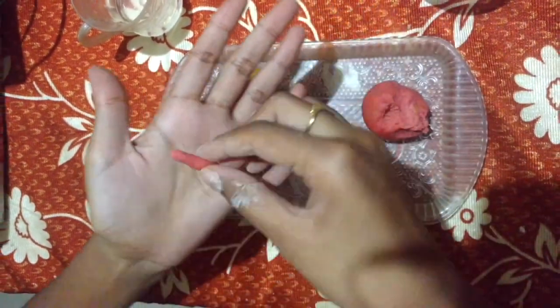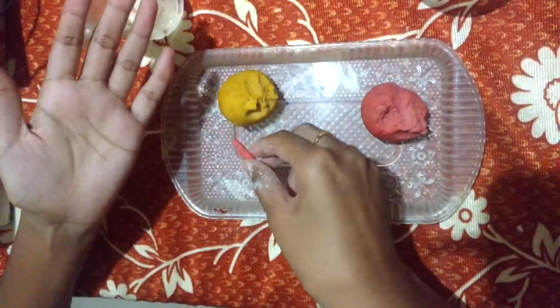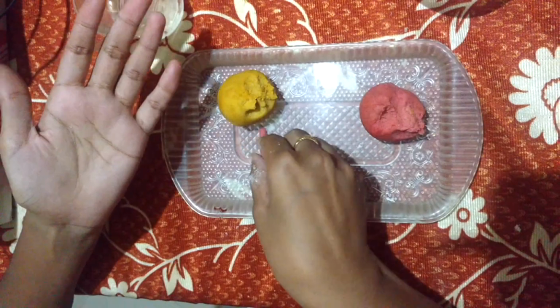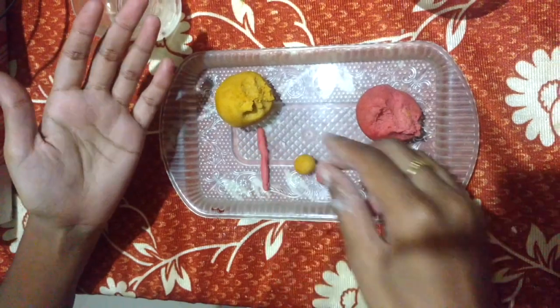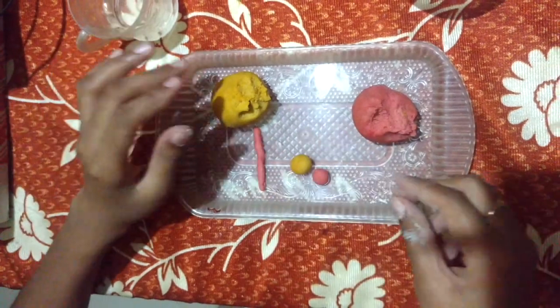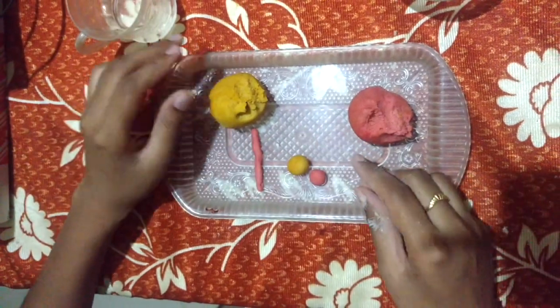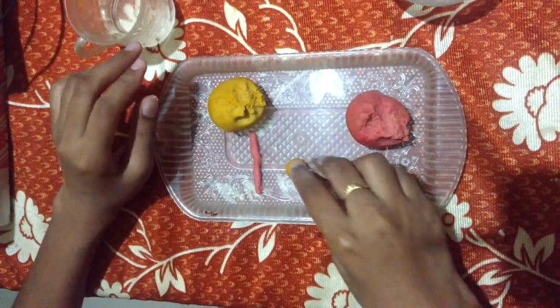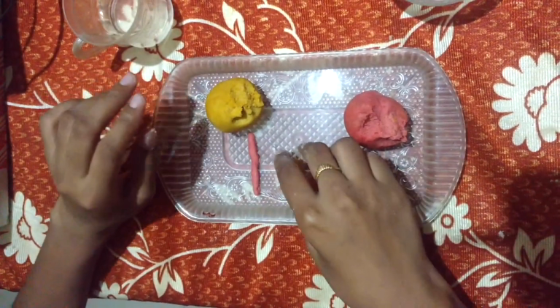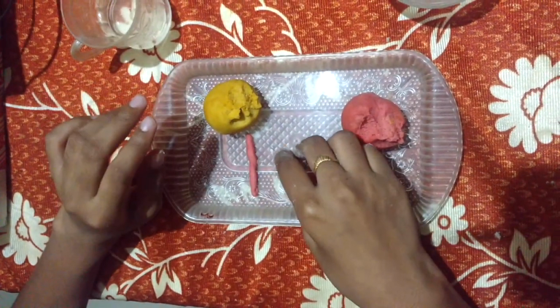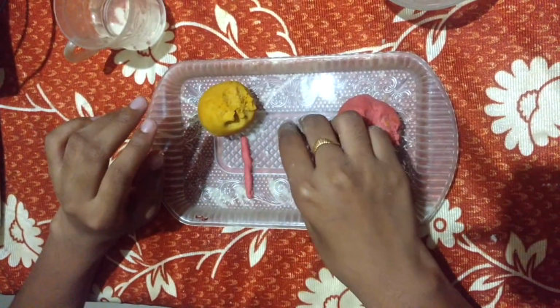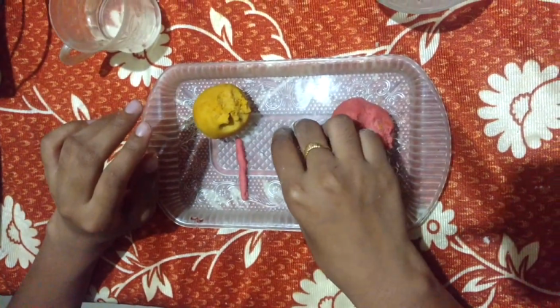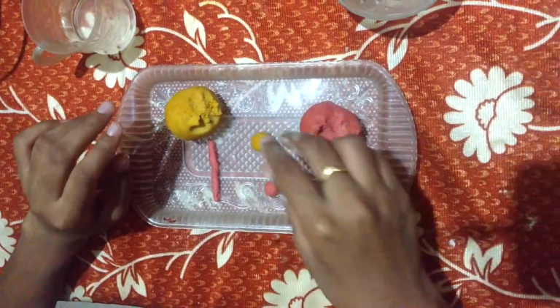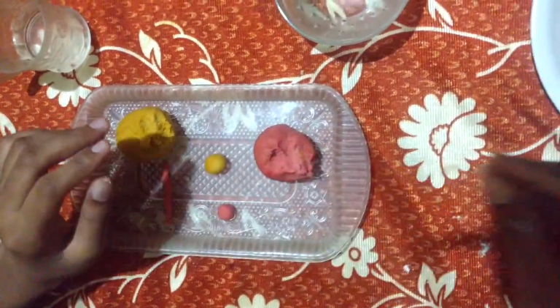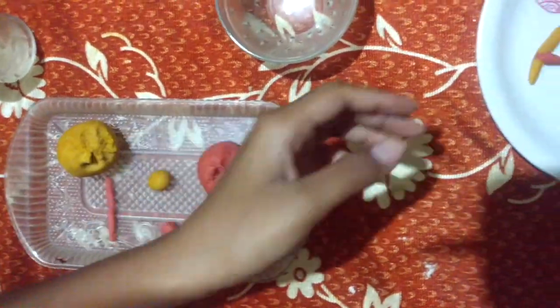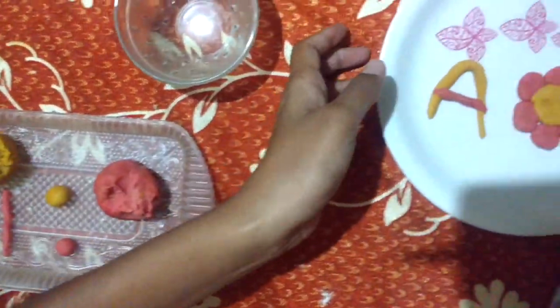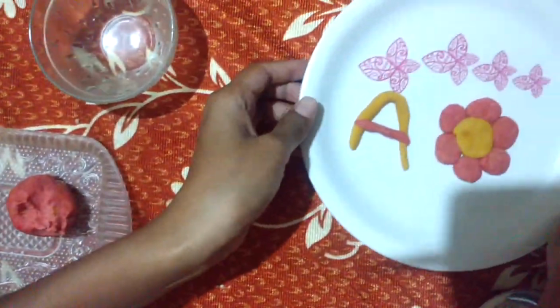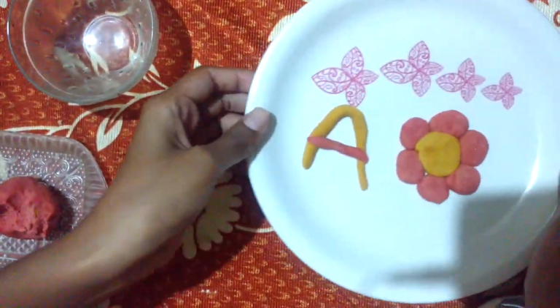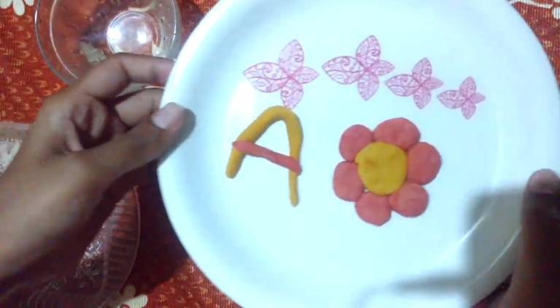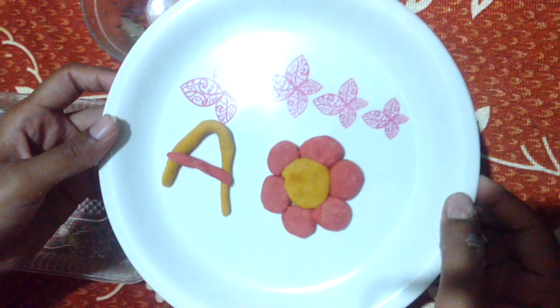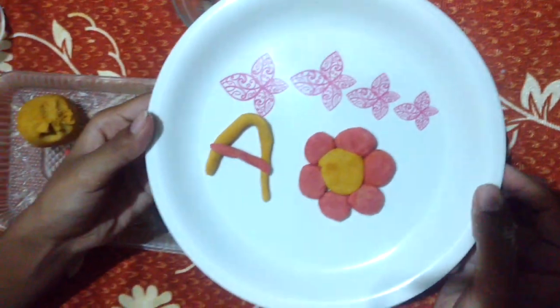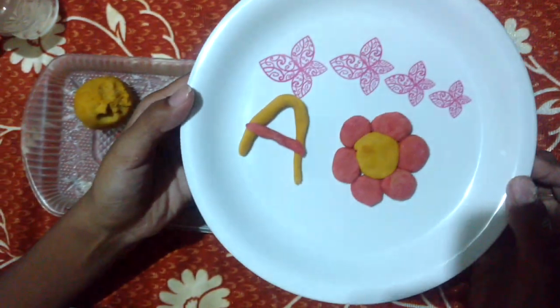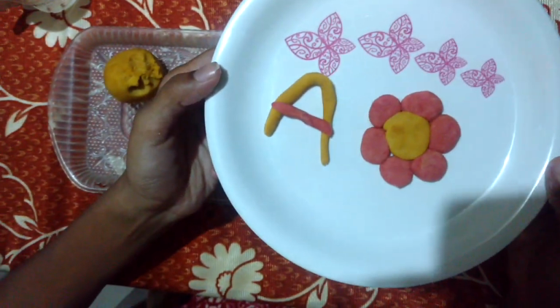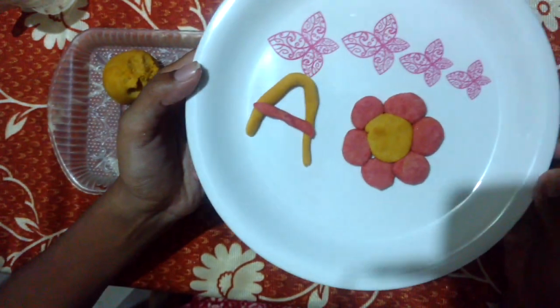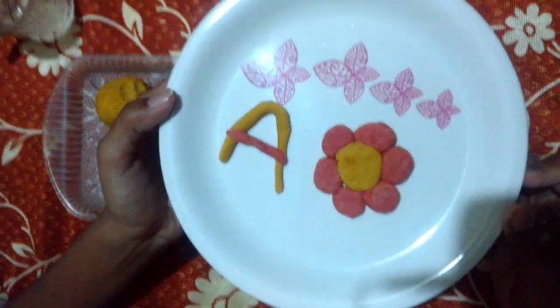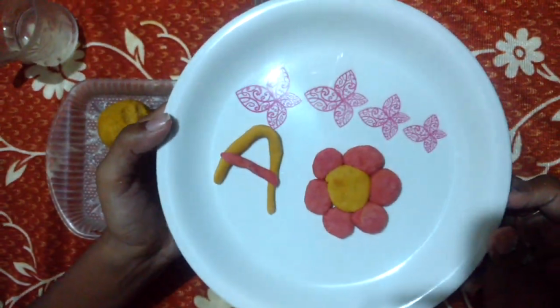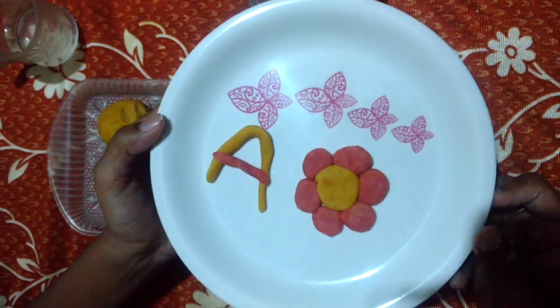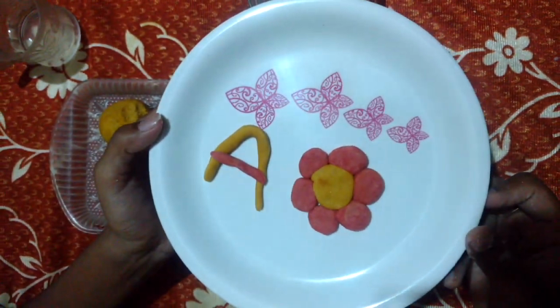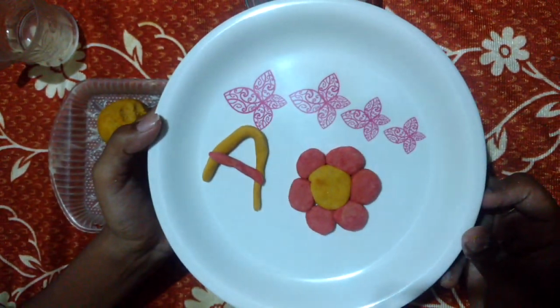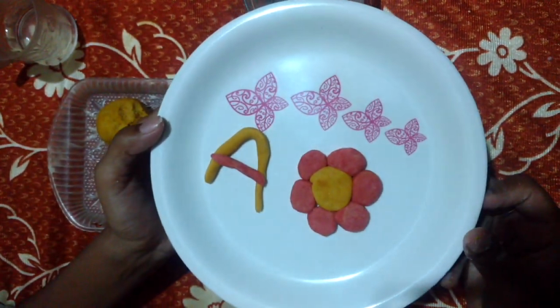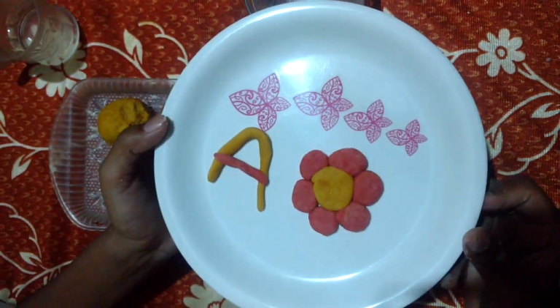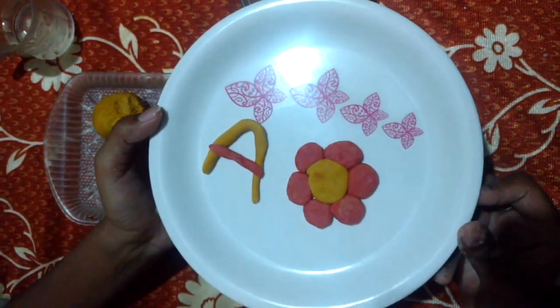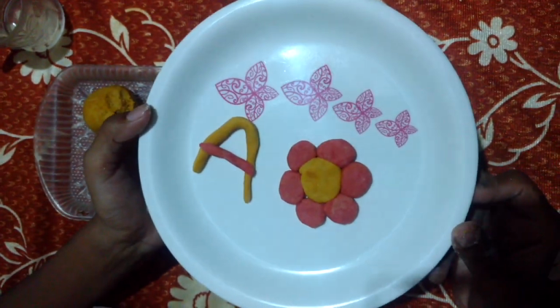Can you show me the different shapes? Beautiful — how beautiful they are!